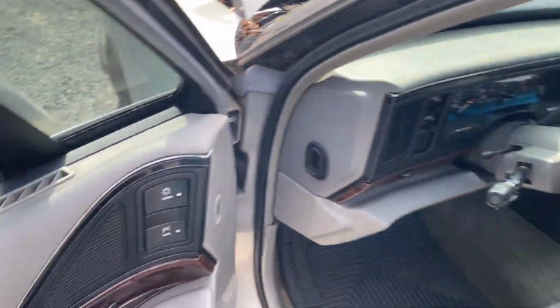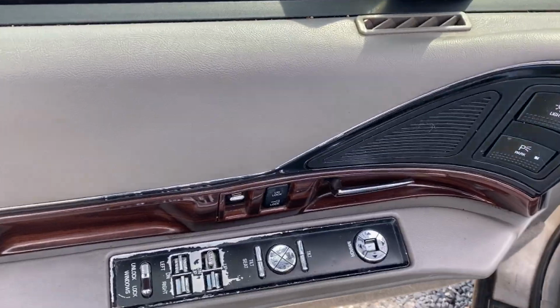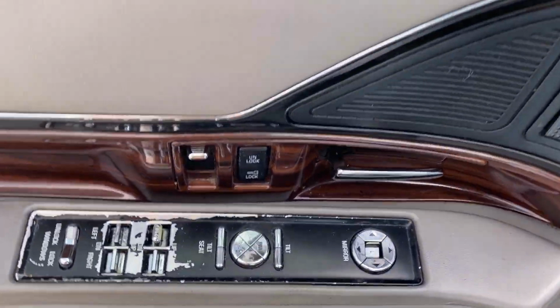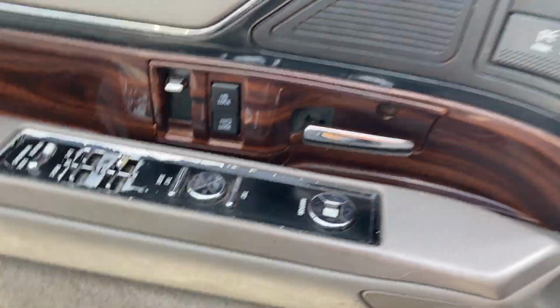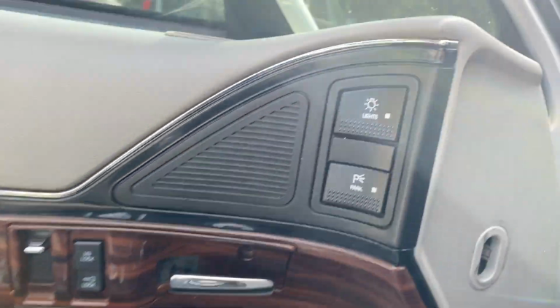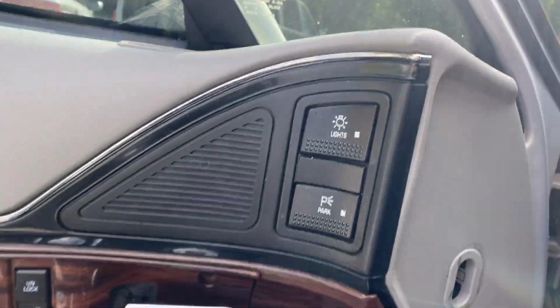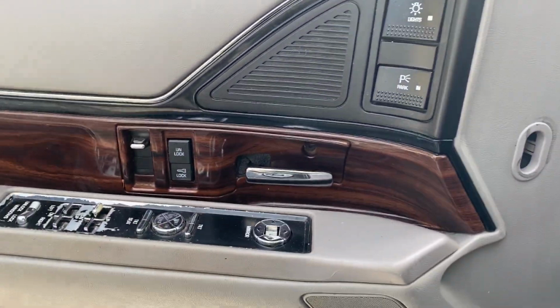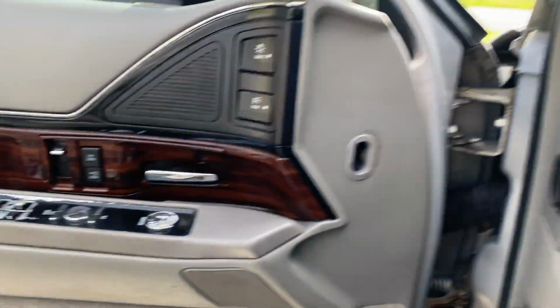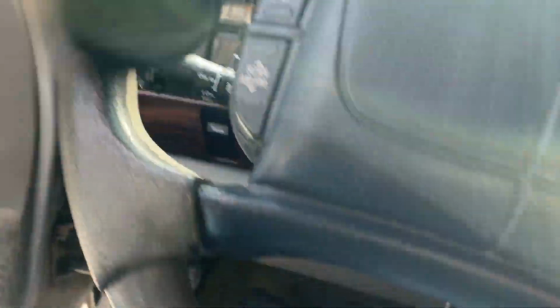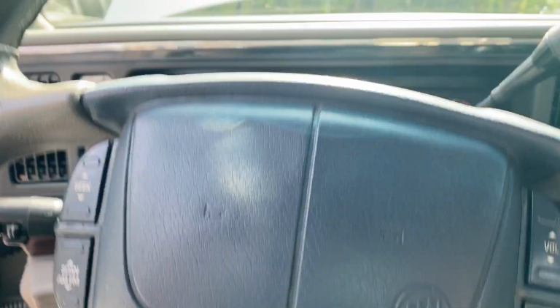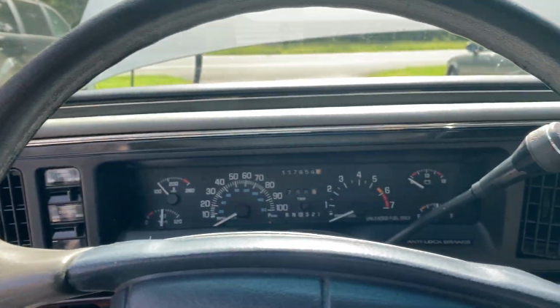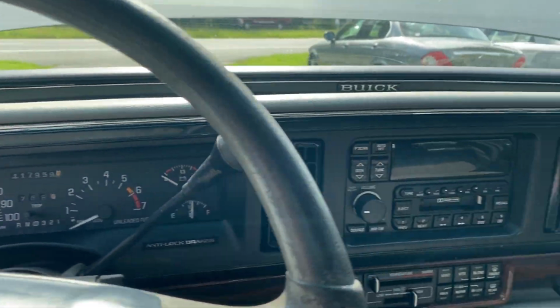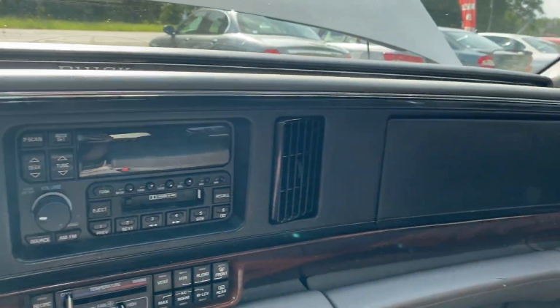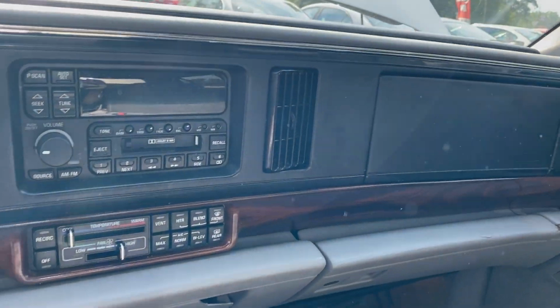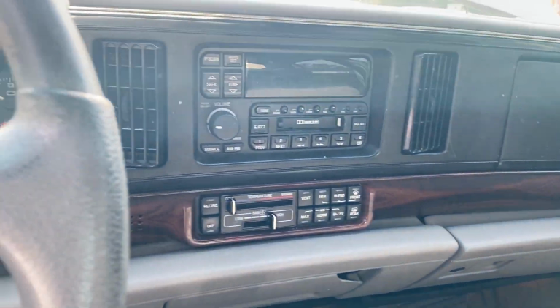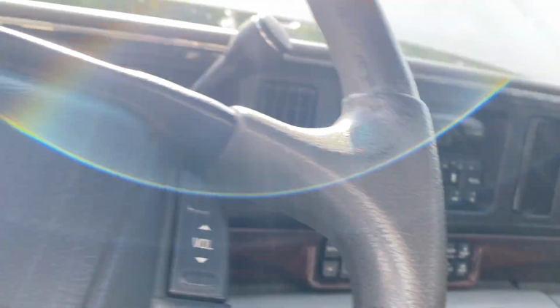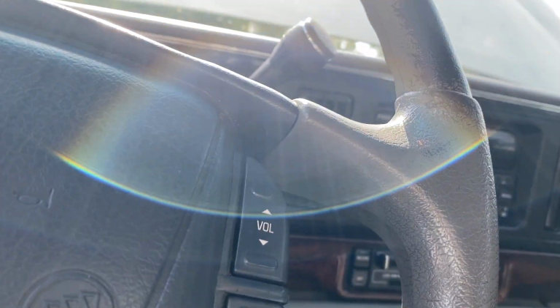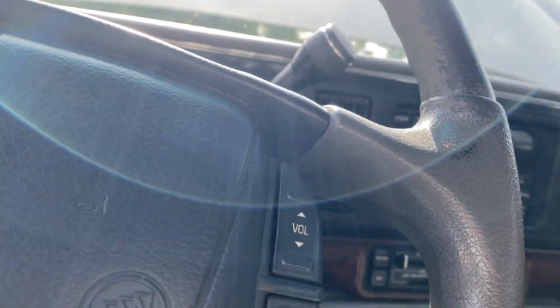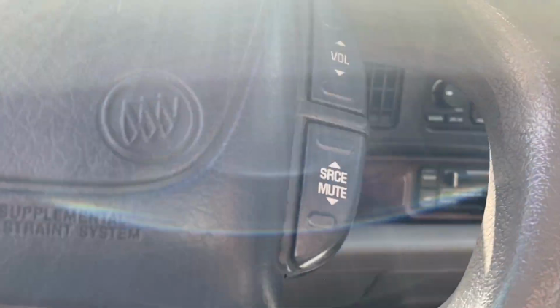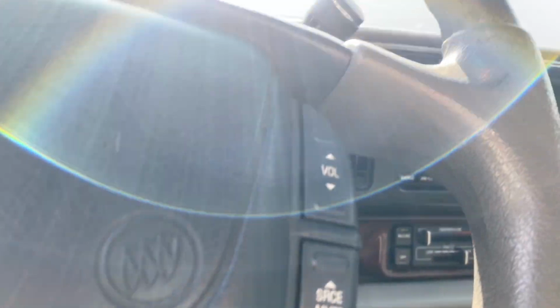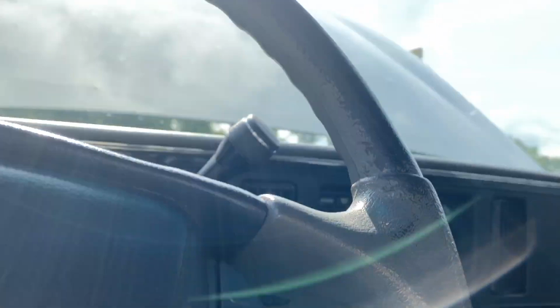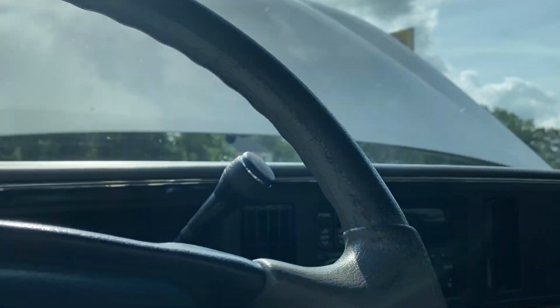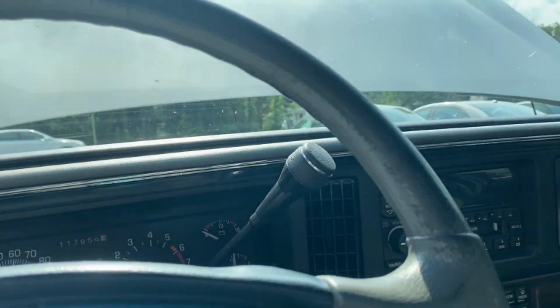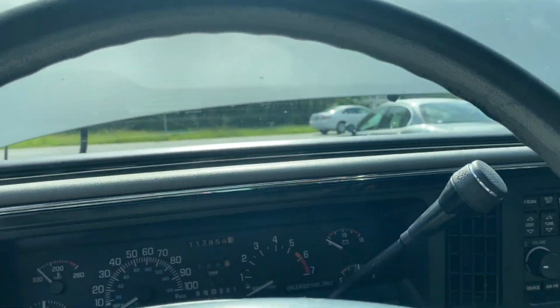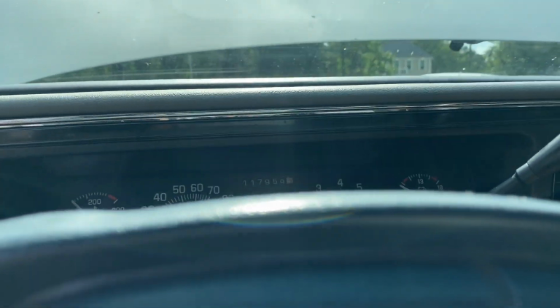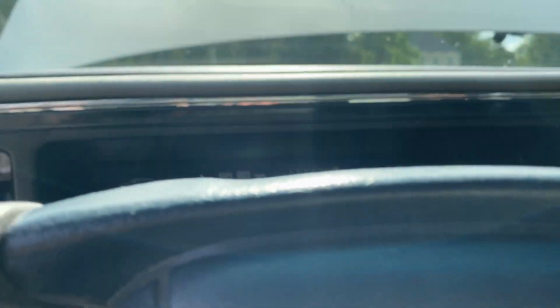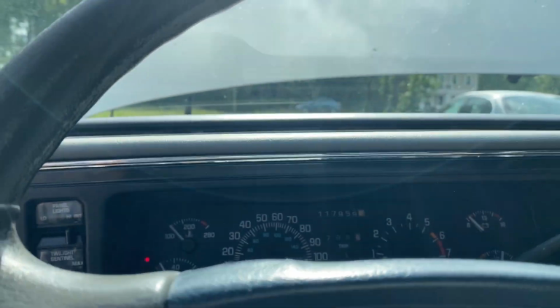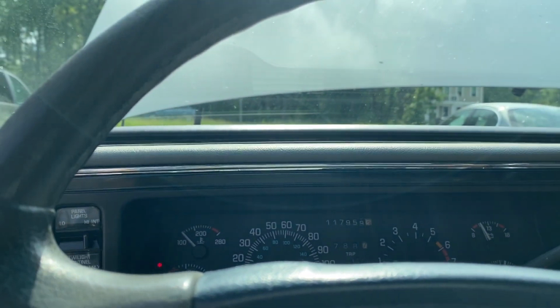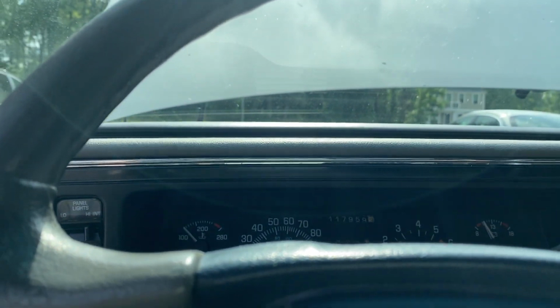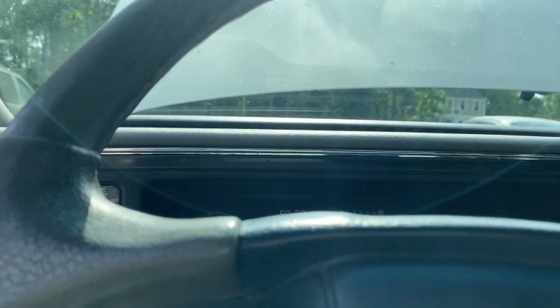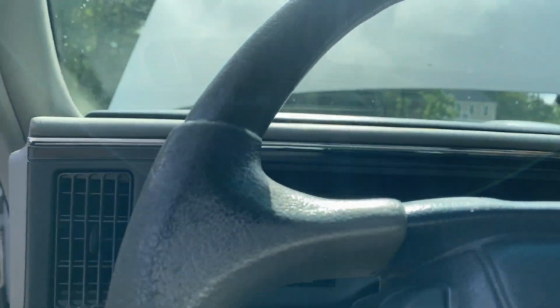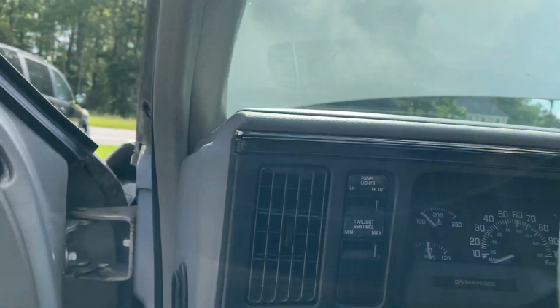It has old school — I mean, it's still power everything, but everything is kind of laid out old school, and I really dig that. Extremely plush, comfortable seats. Cold air conditioning. Runs well.